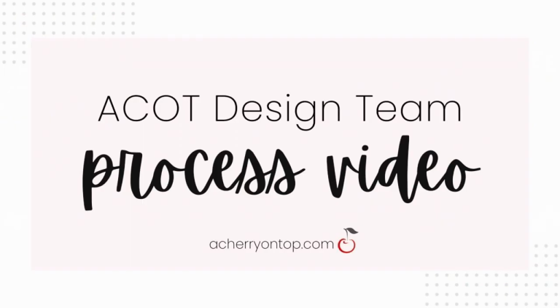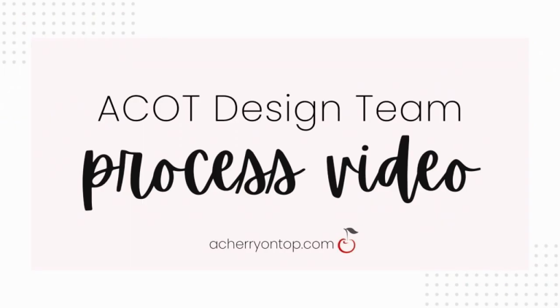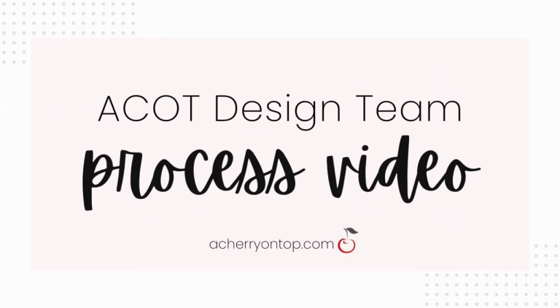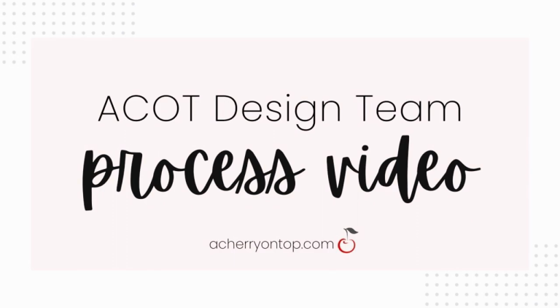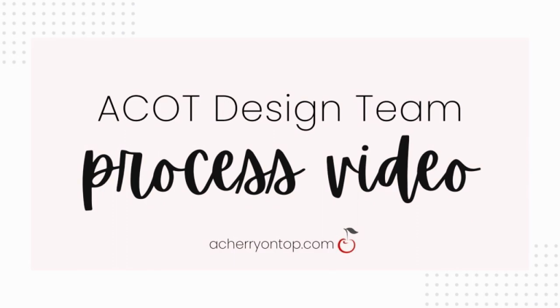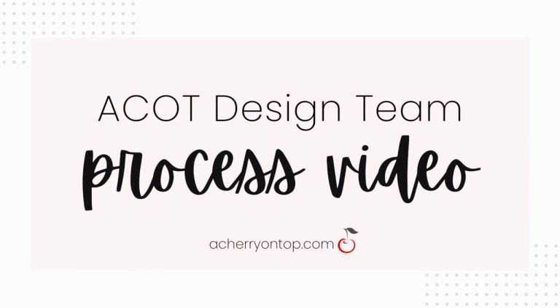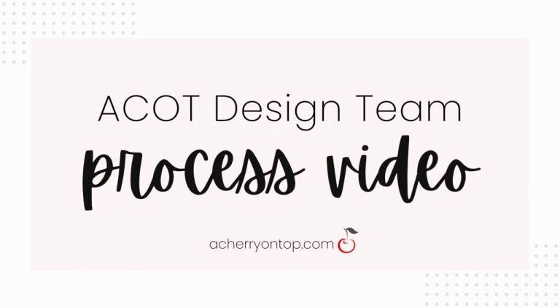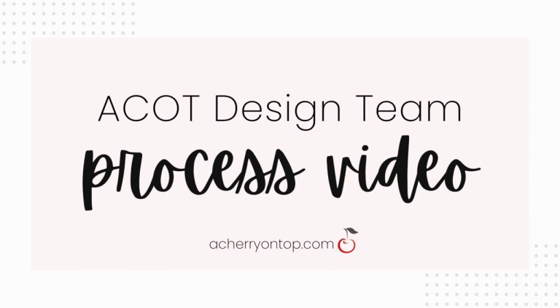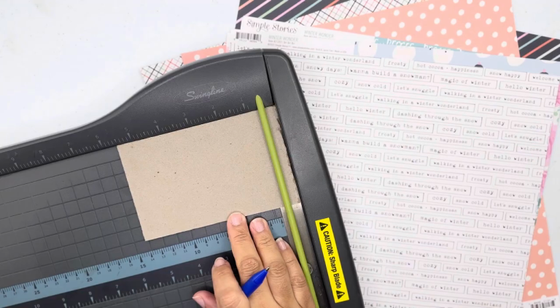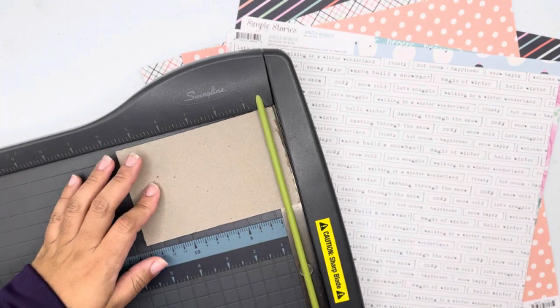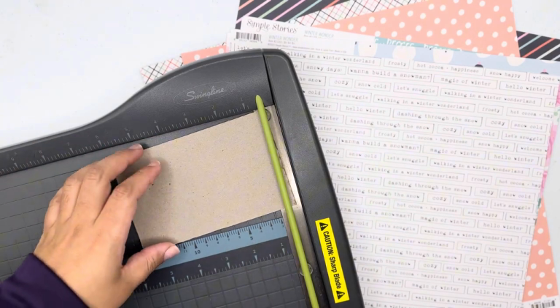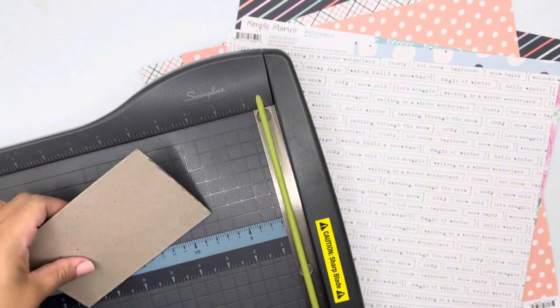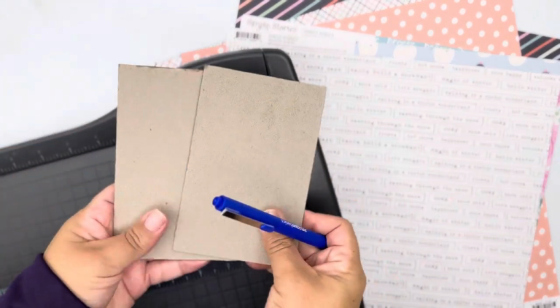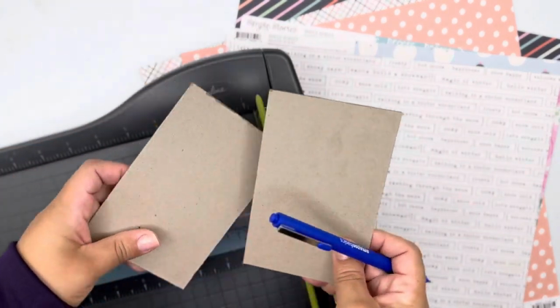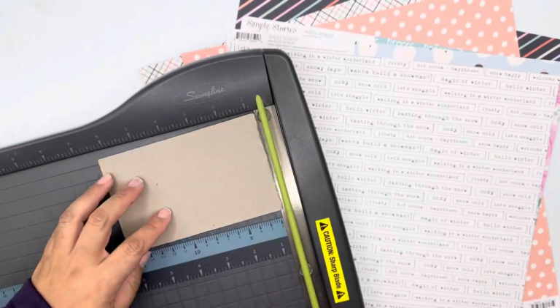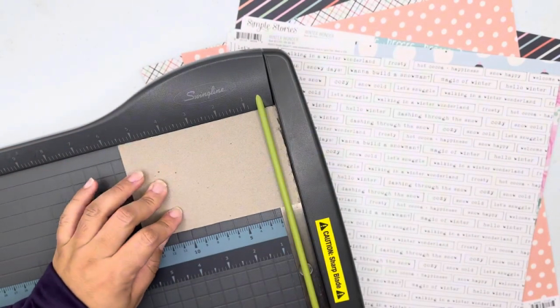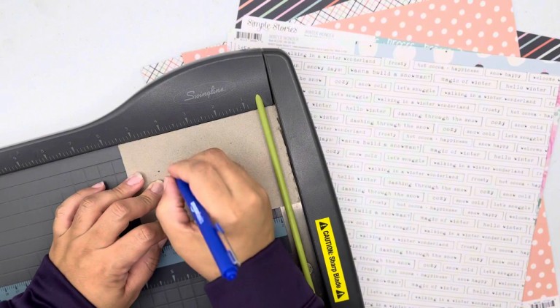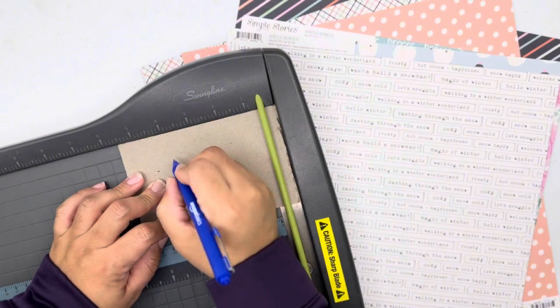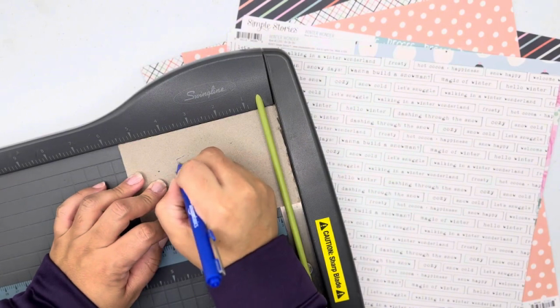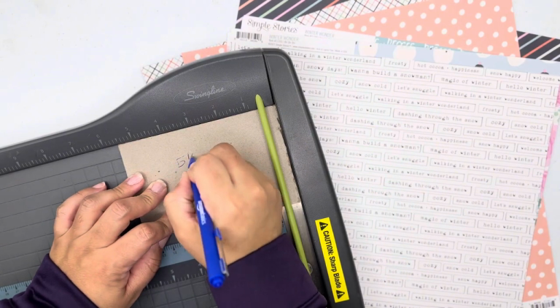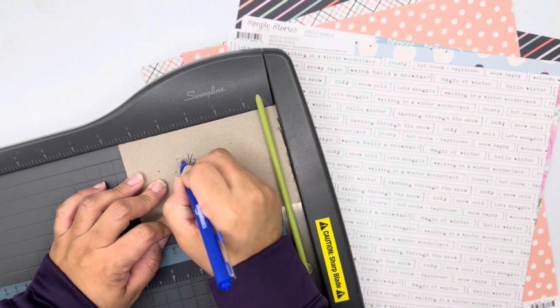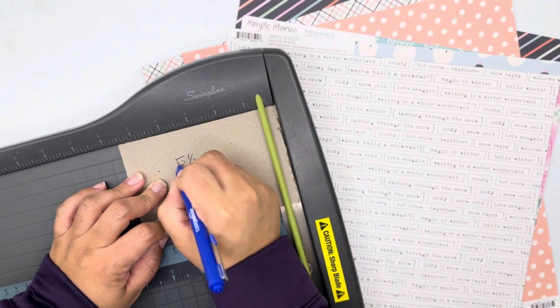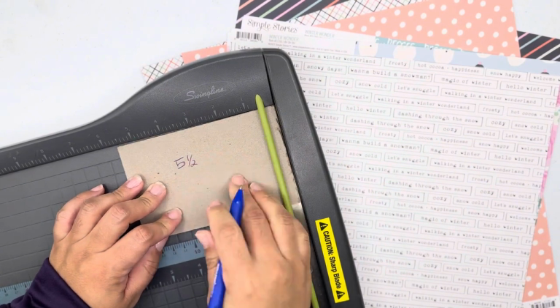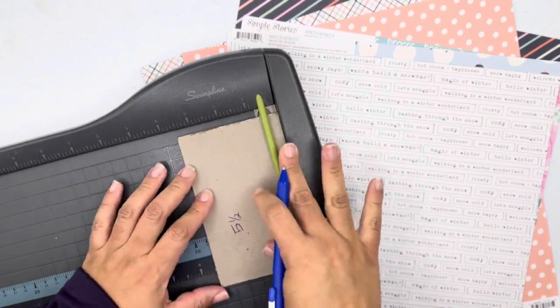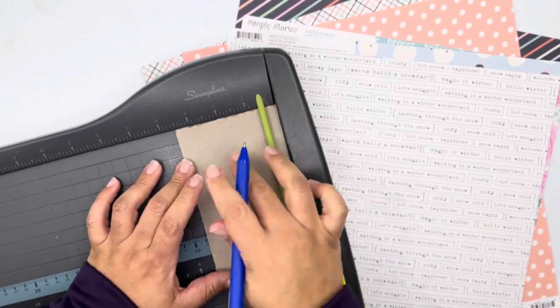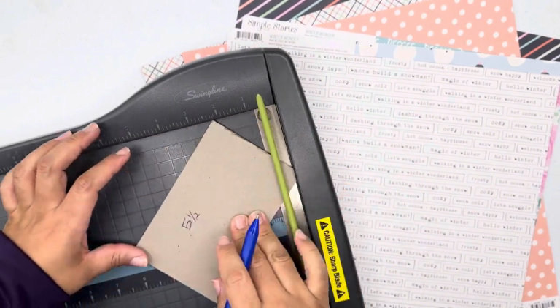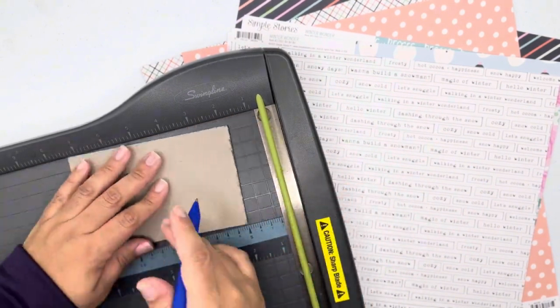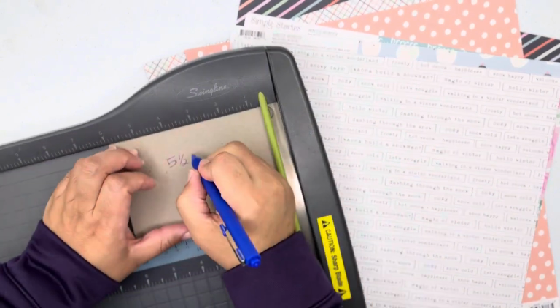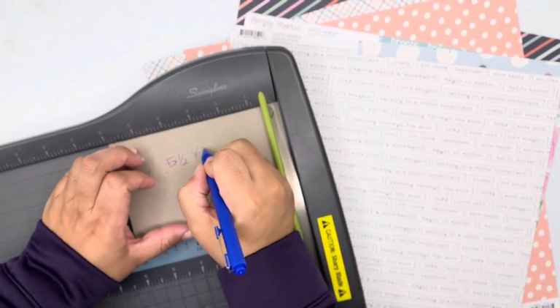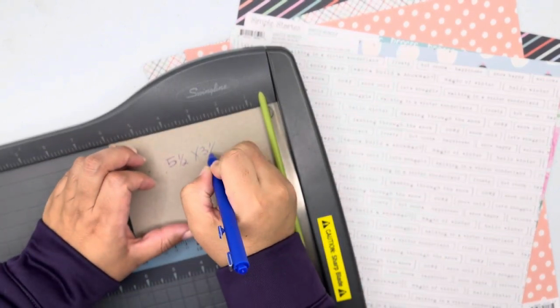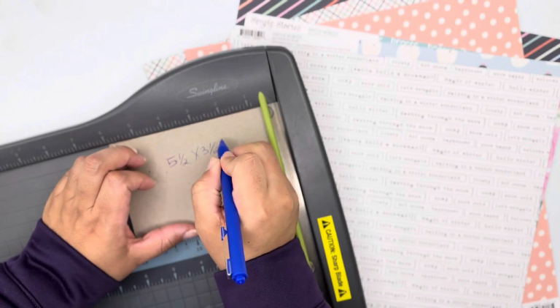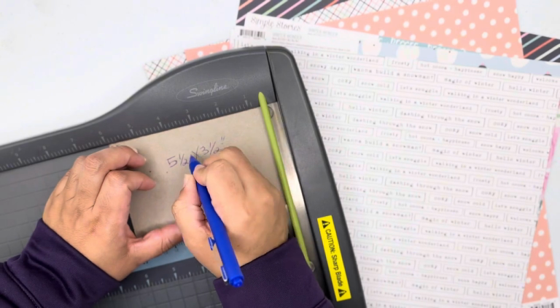Hey guys, it's Connie here and today I am sharing a process video of my latest project for A Cherry on Top. It's a winter mini album using the Winter Witch collection by Simple Stories.